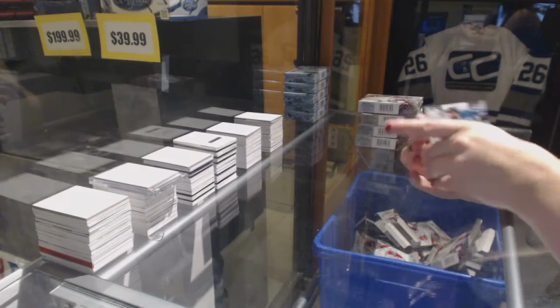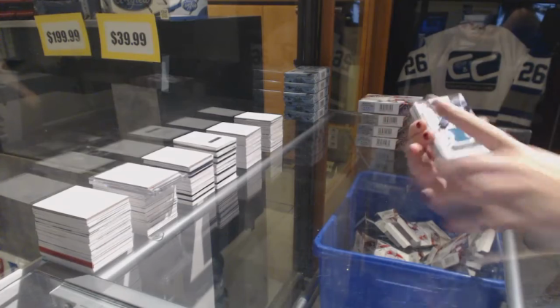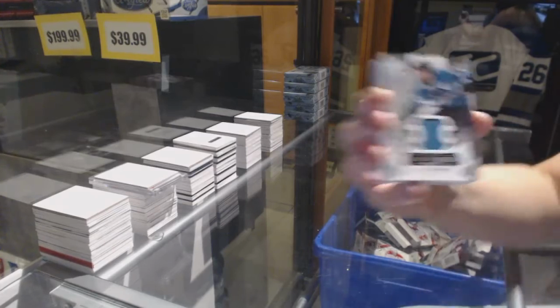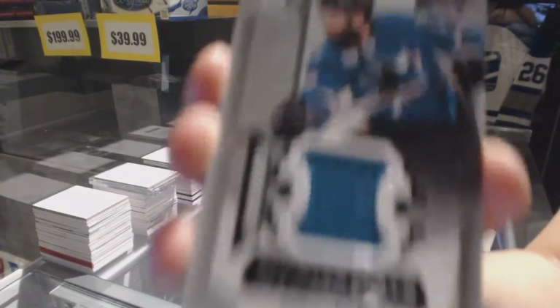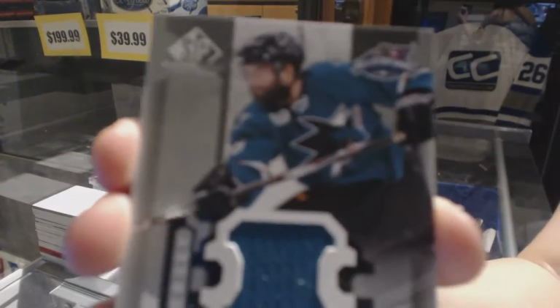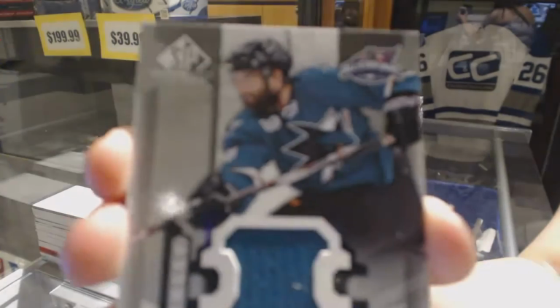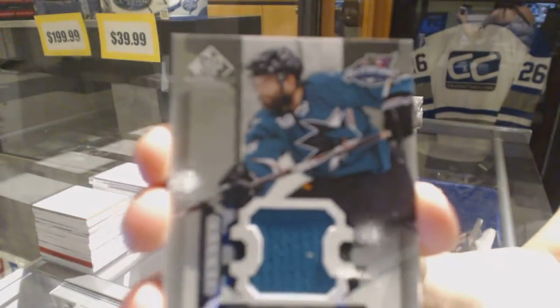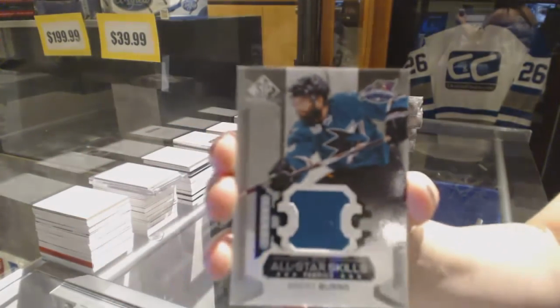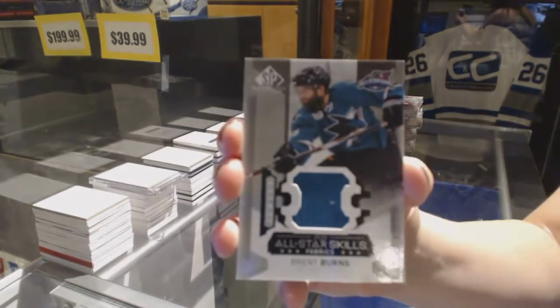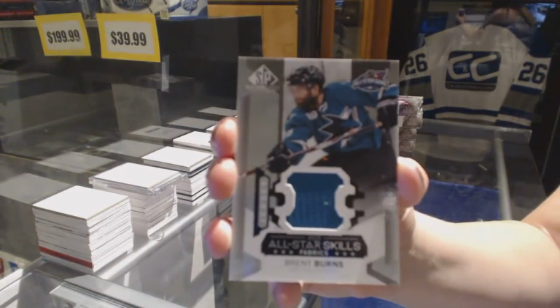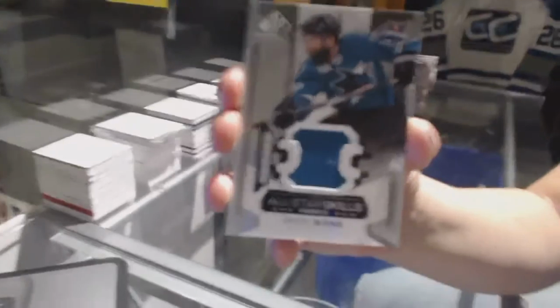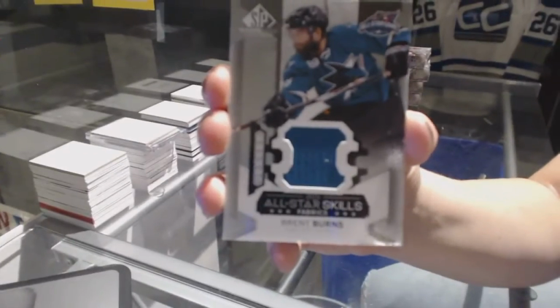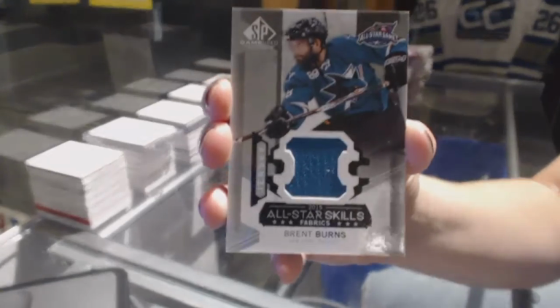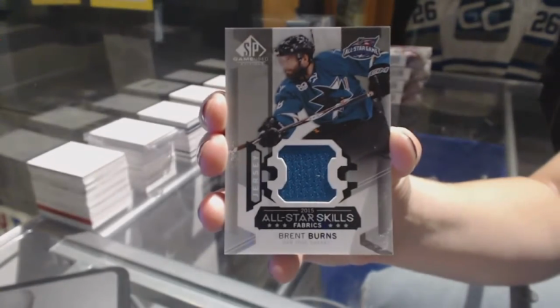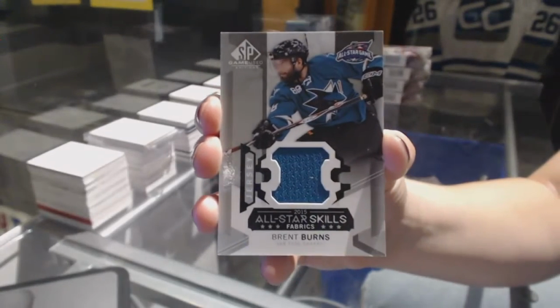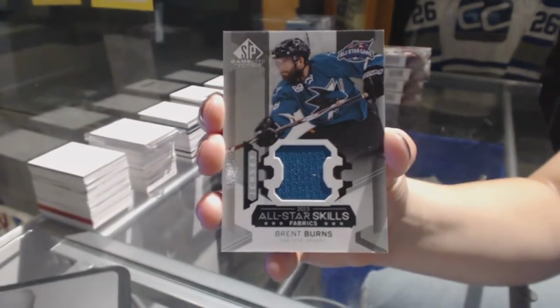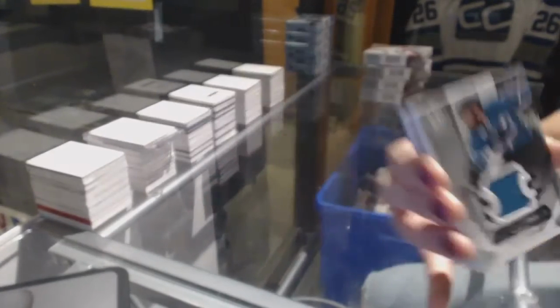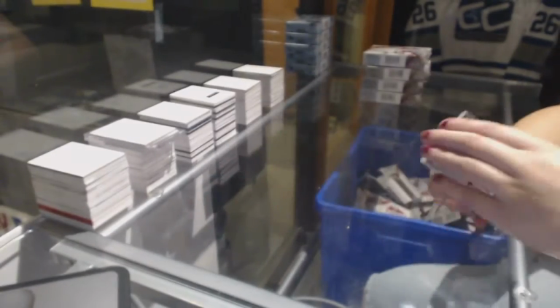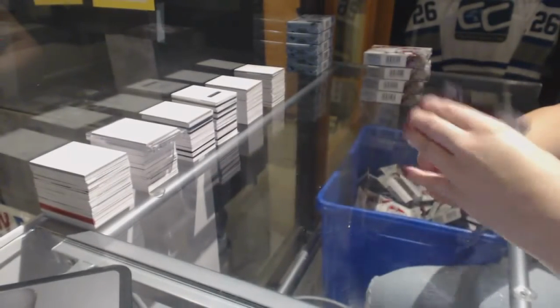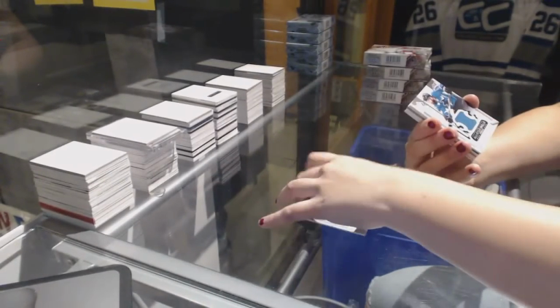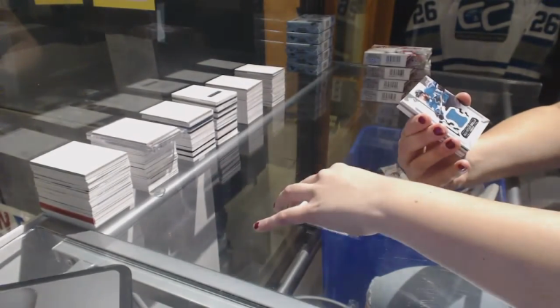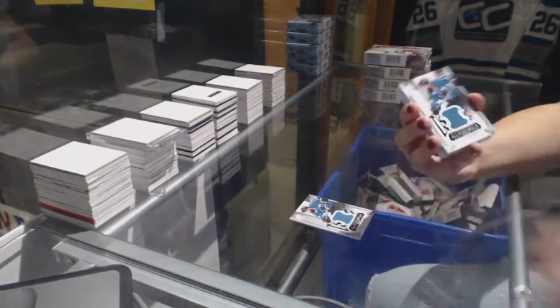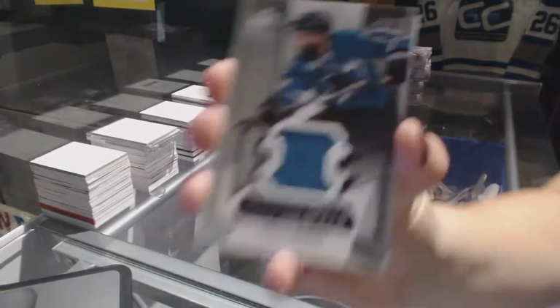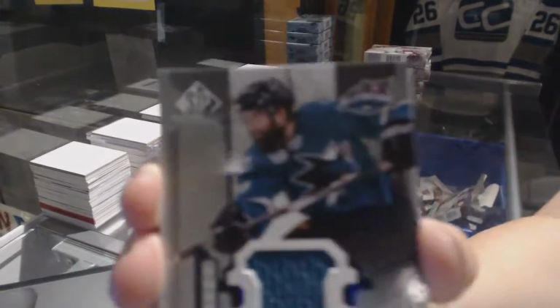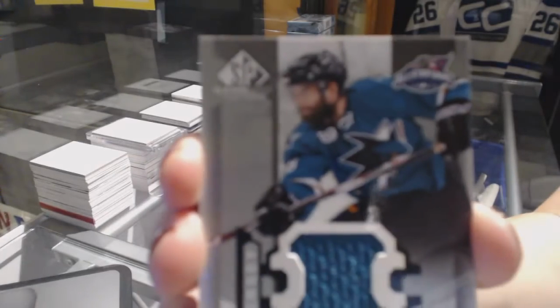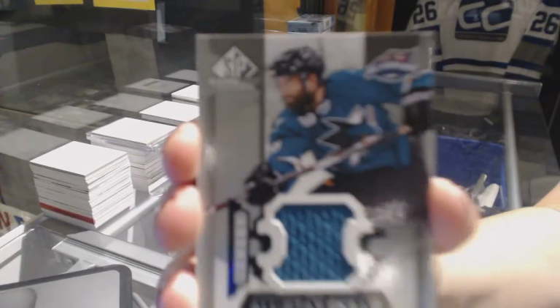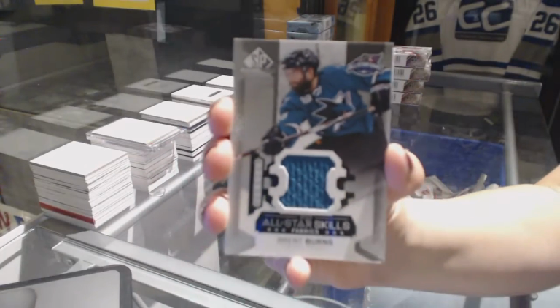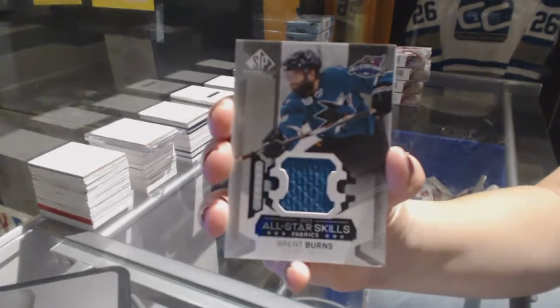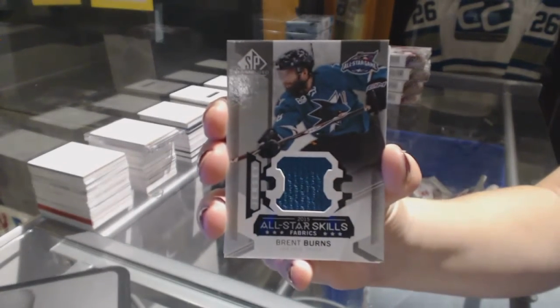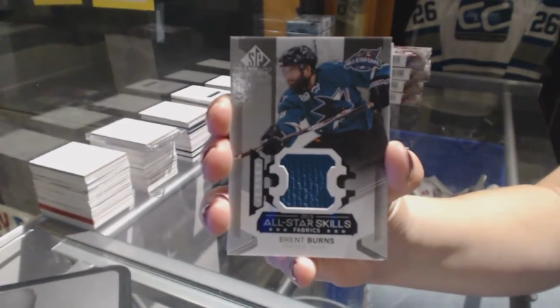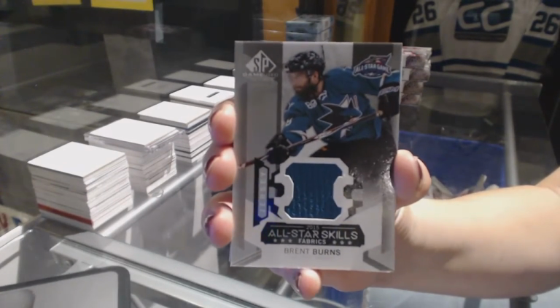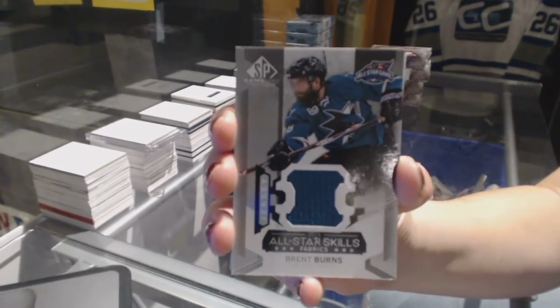We've got an All-Star Skills Fabrics jersey for the San Jose Sharks, Brent Burns. Hey, now you've got two of them — two All-Star Skills Fabrics jerseys of Brent Burns.